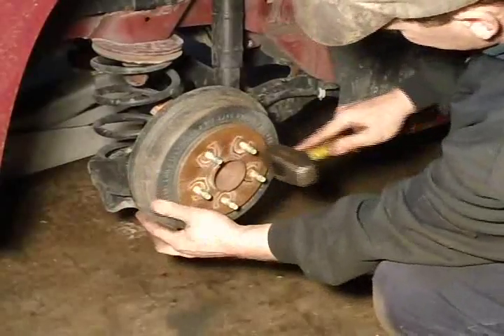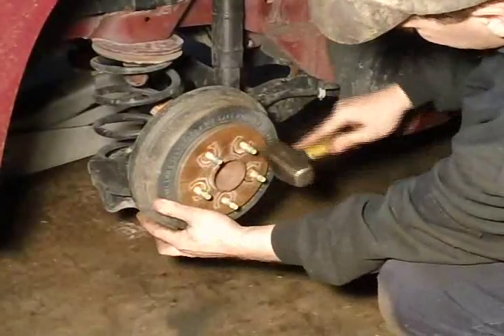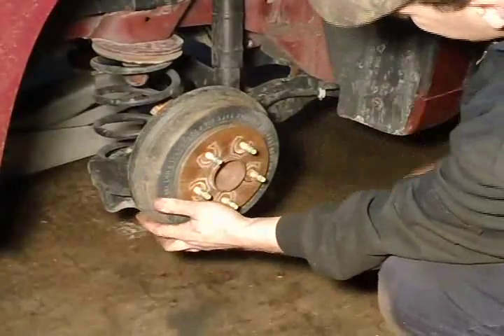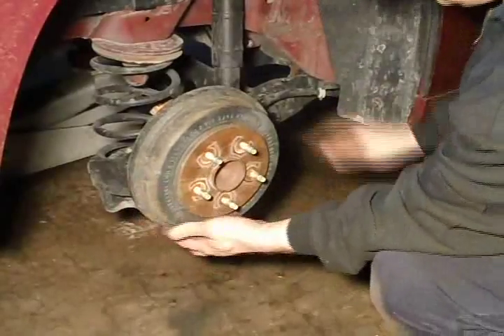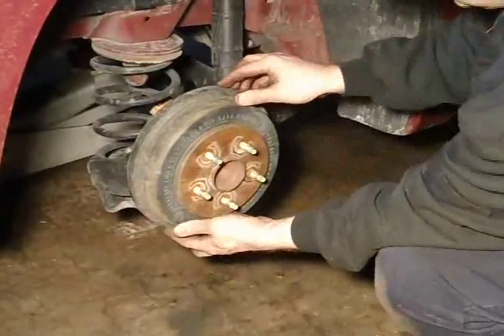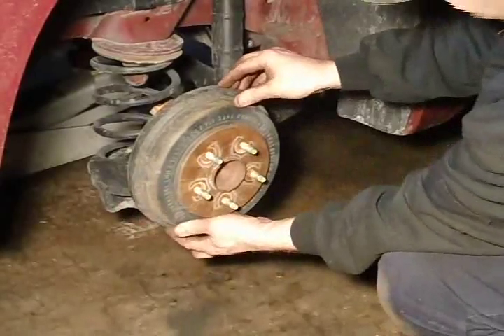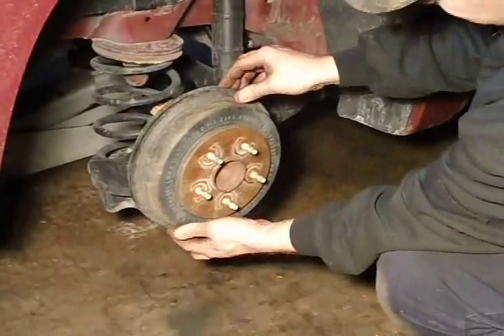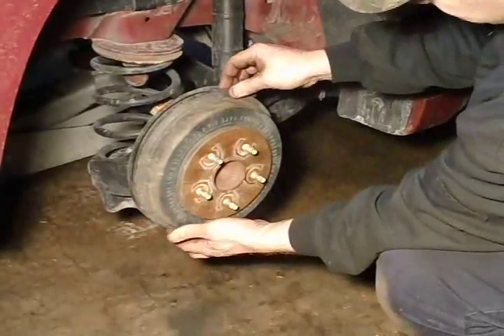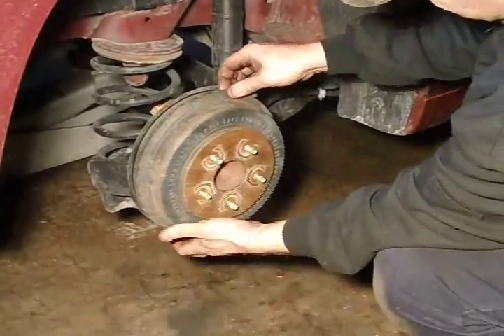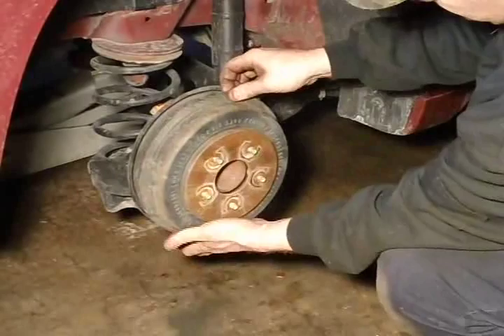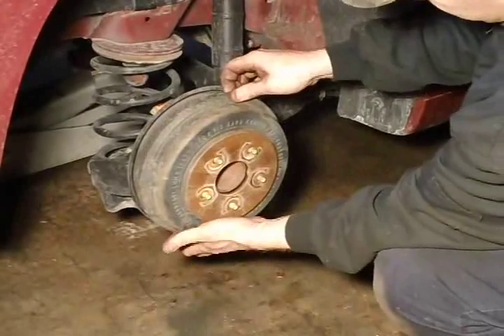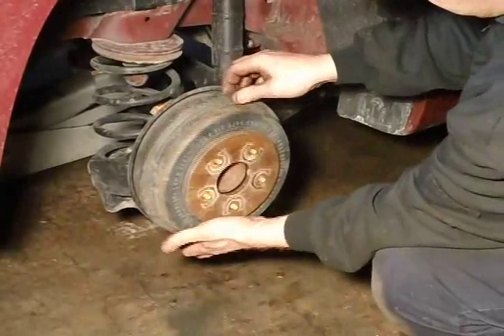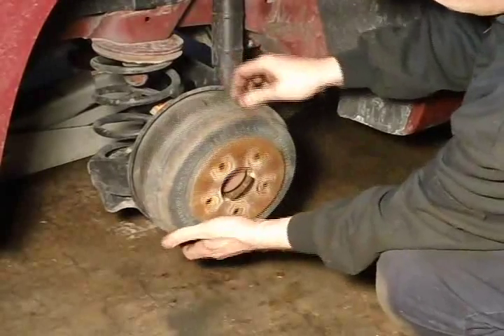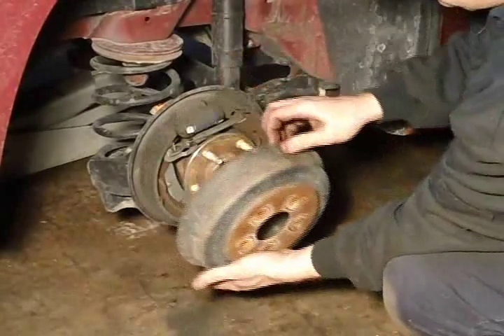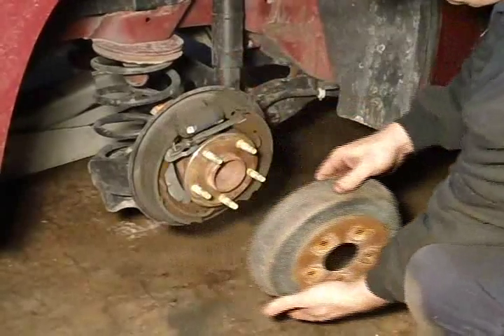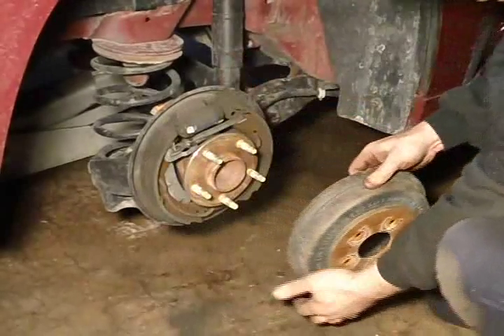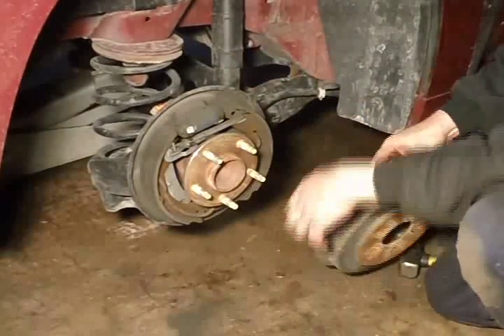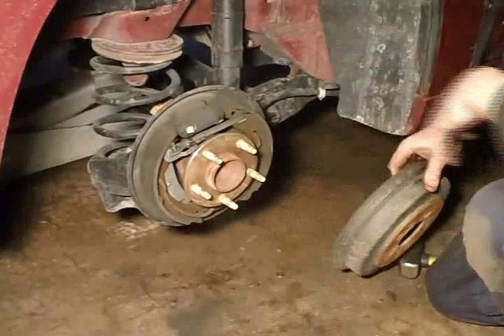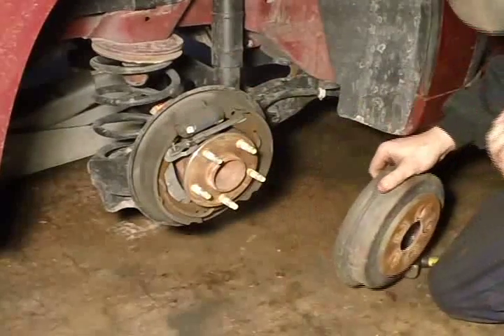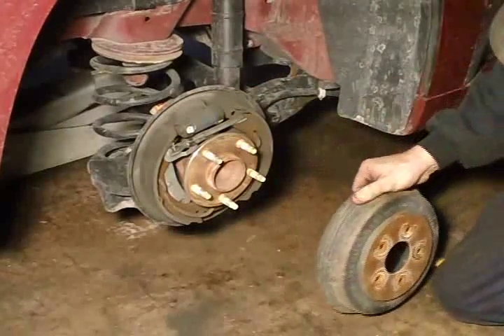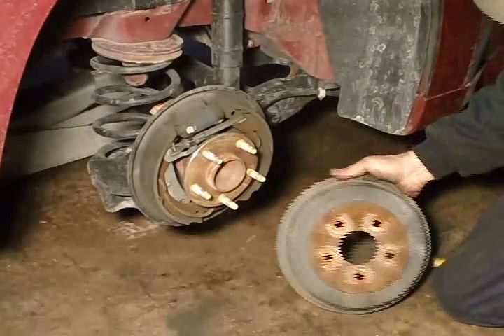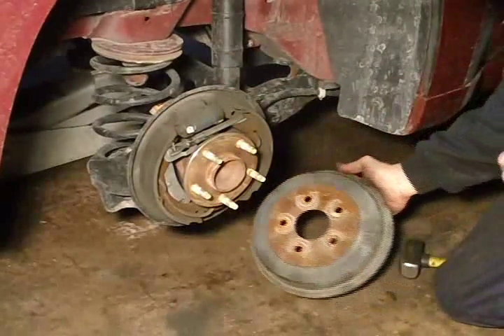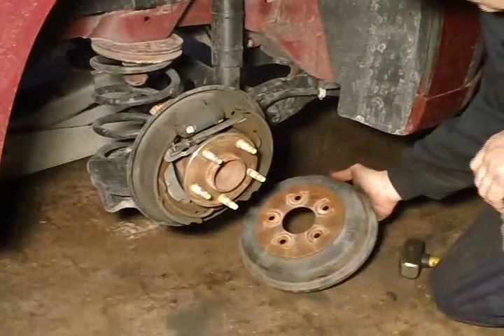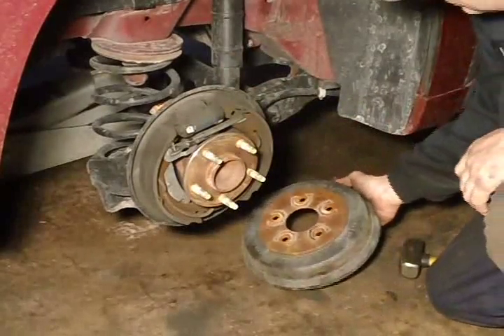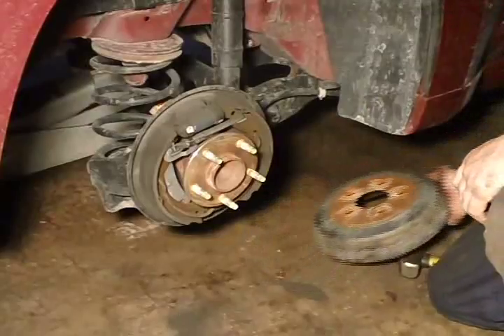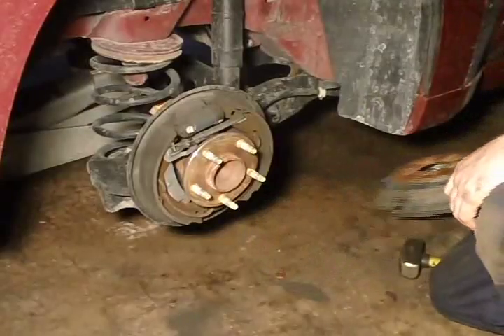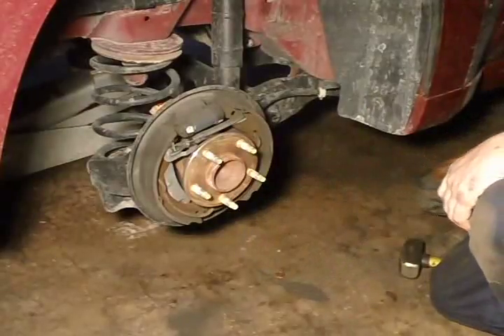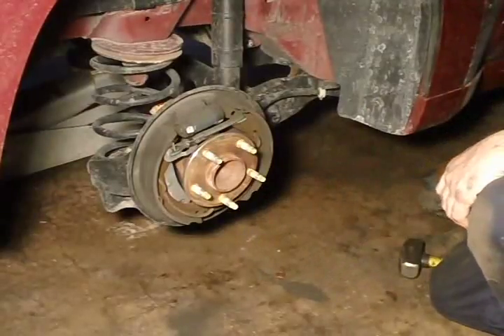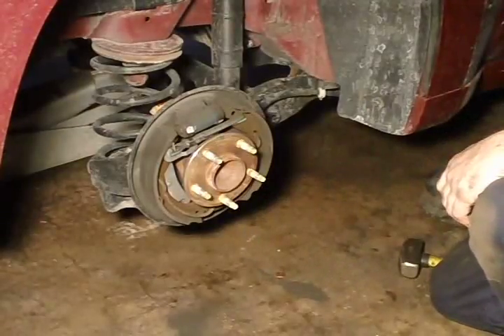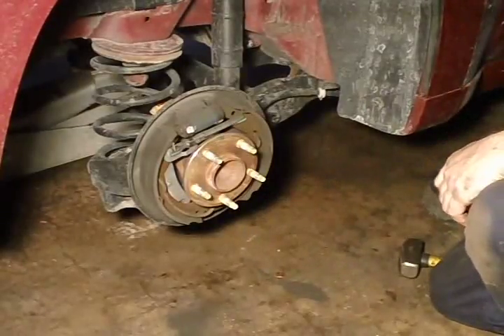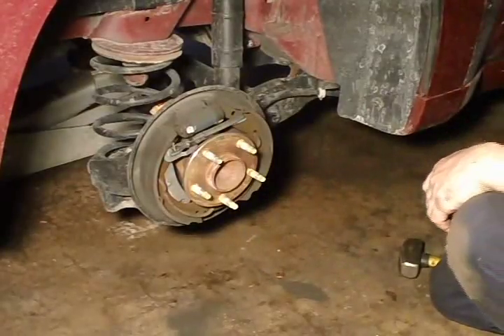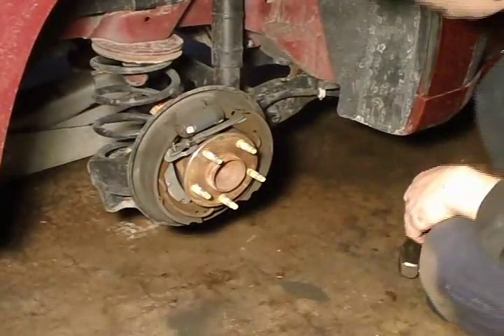That's a good spot to hit them, right between the studs. That one popped. Remove your drum. These drums were in really good shape.